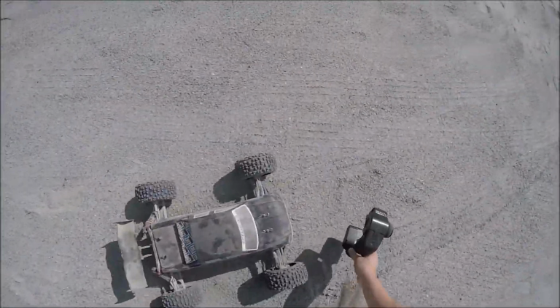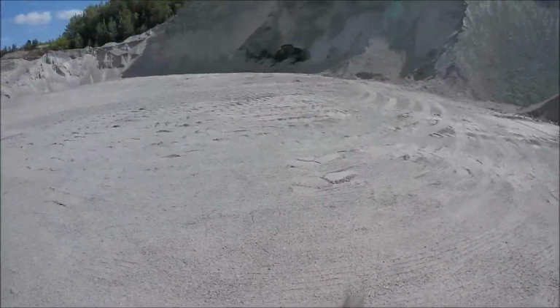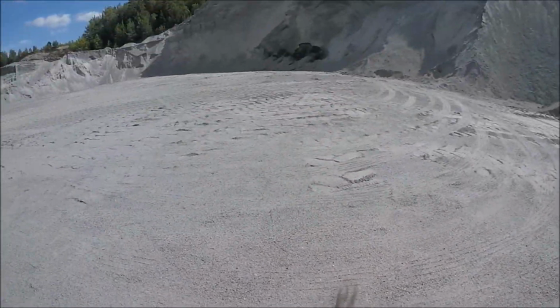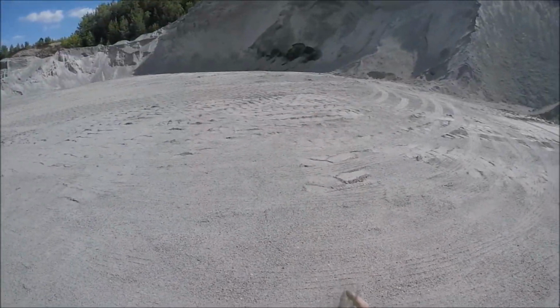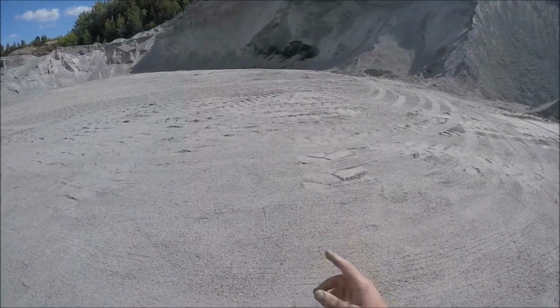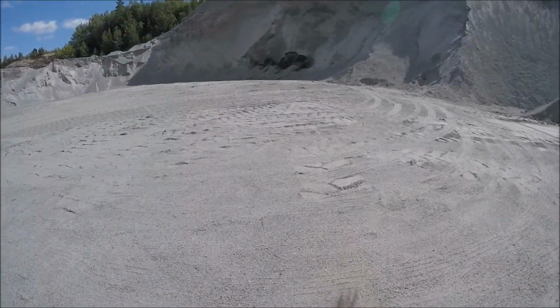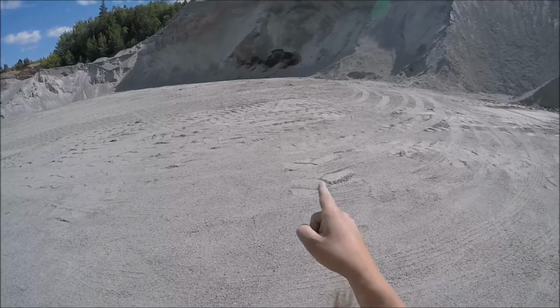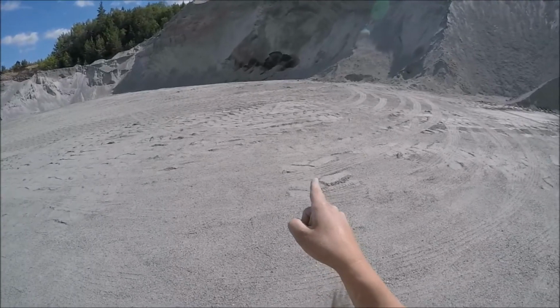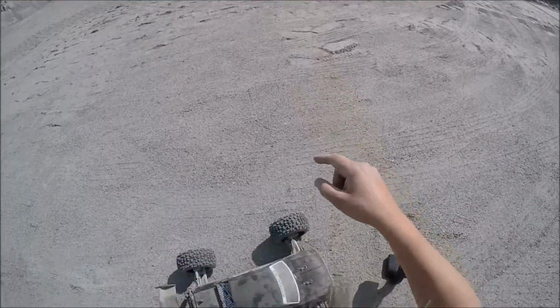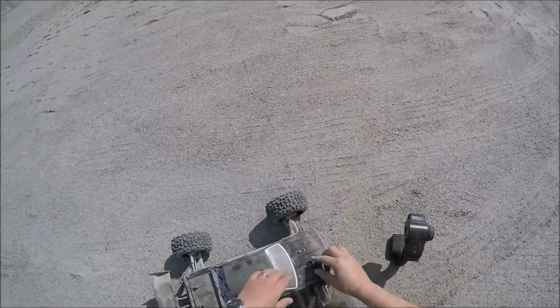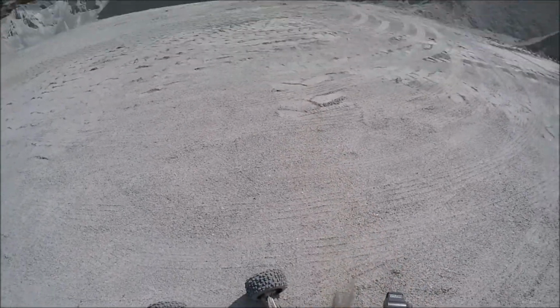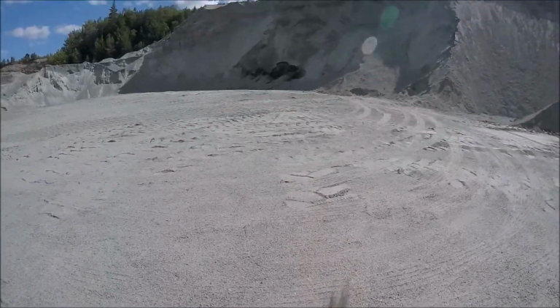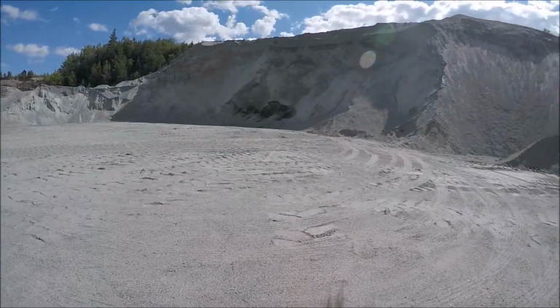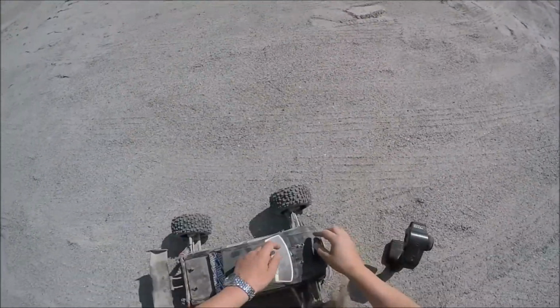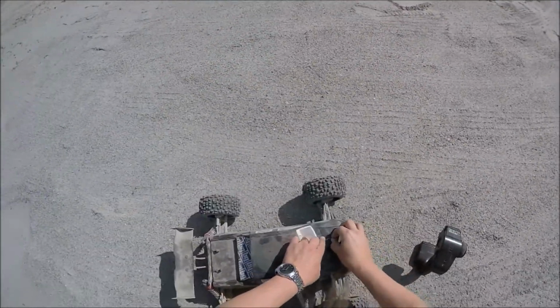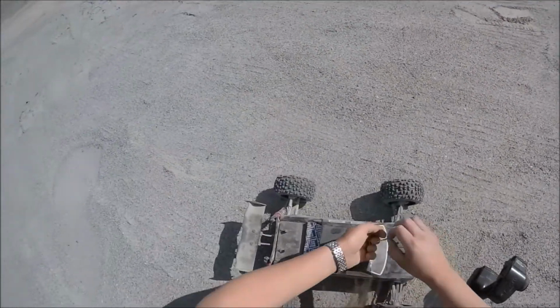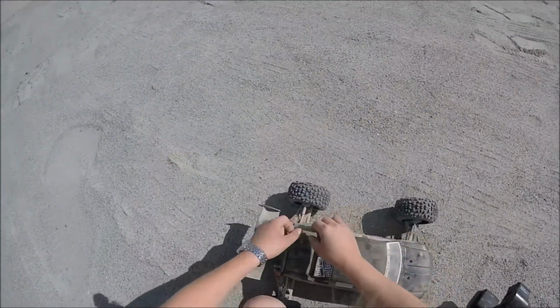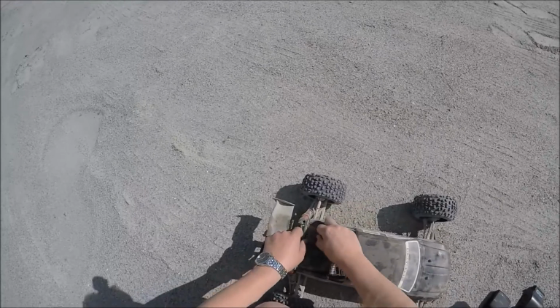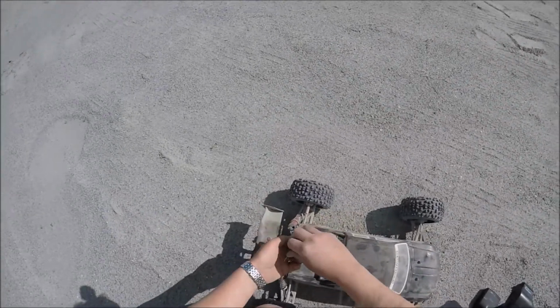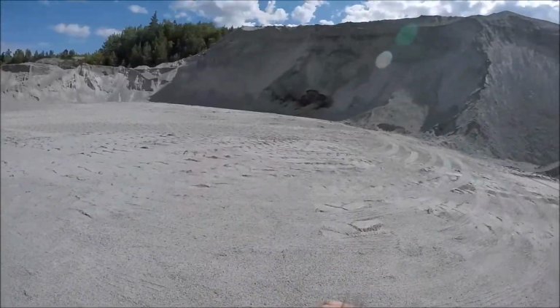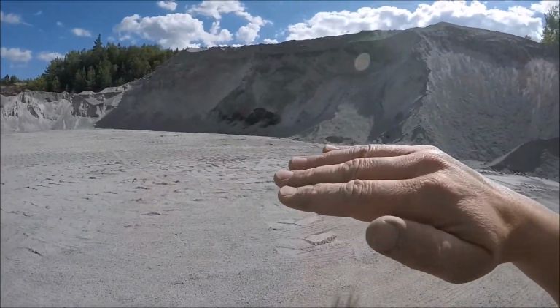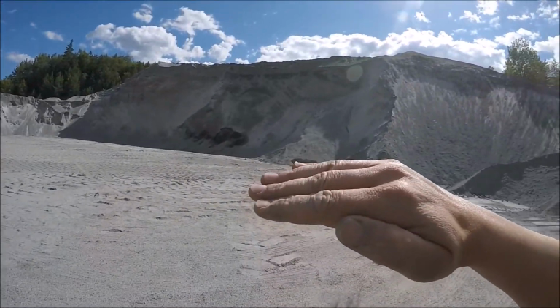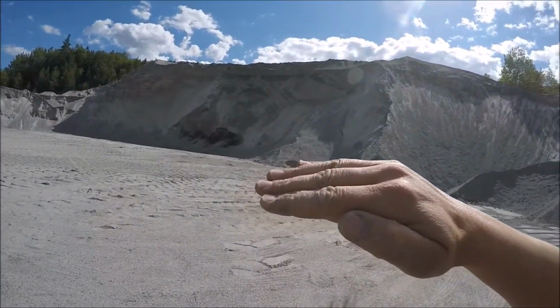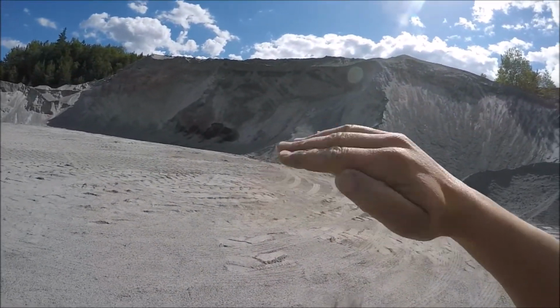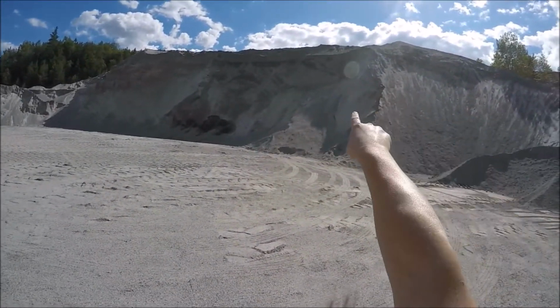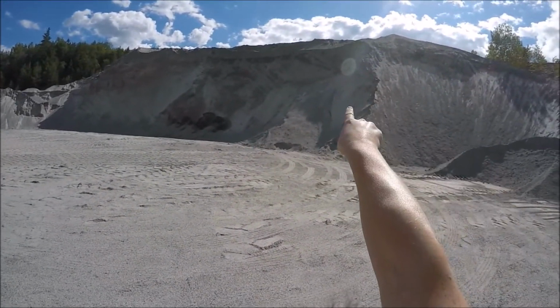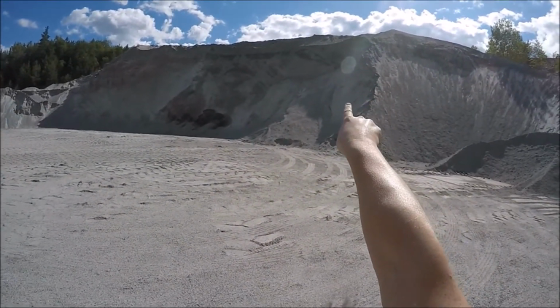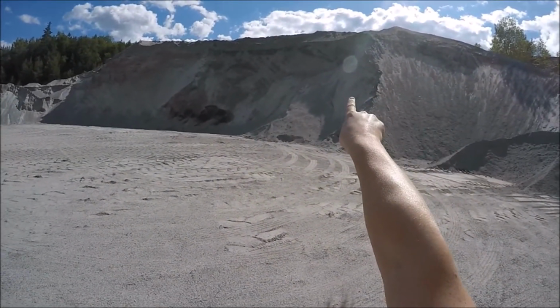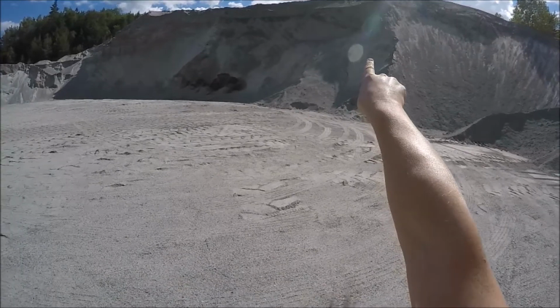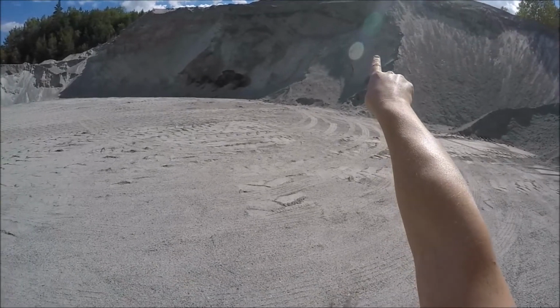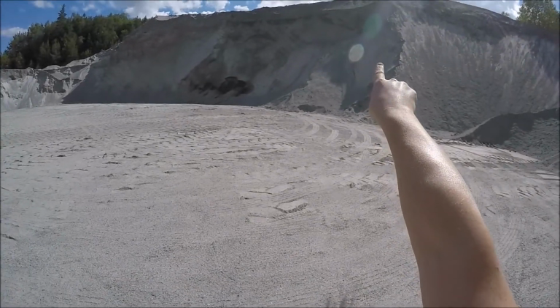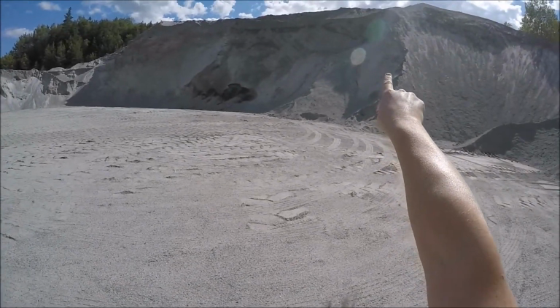I think I landed just in the bottom — I can almost see it here. I'd say I cleared this jump, as you can see from the top over there.